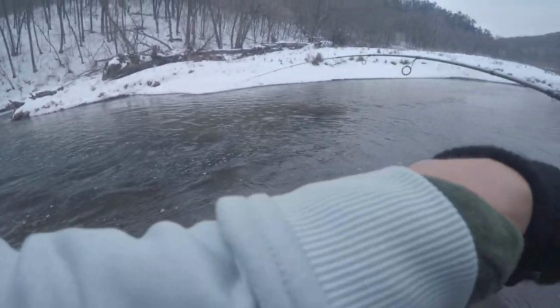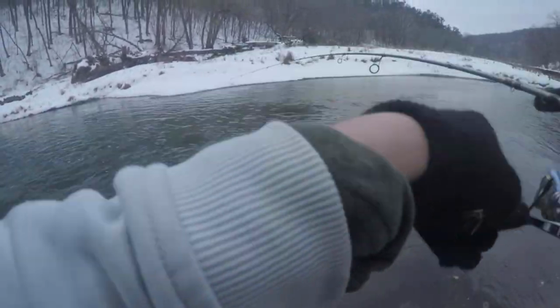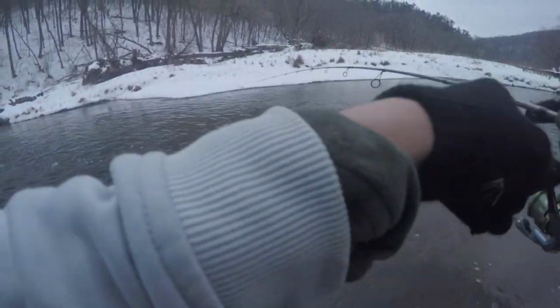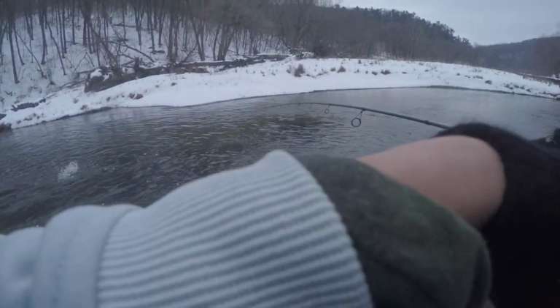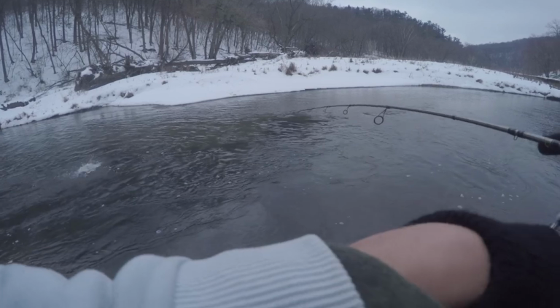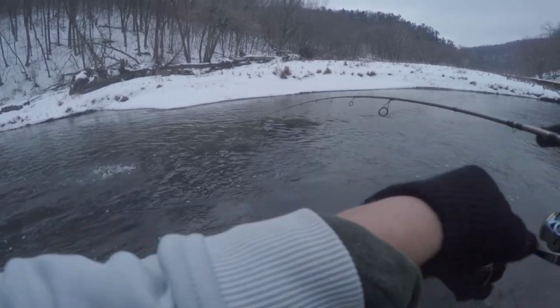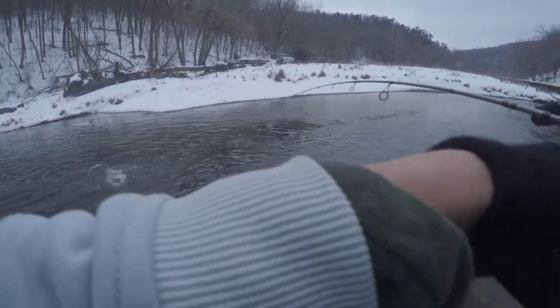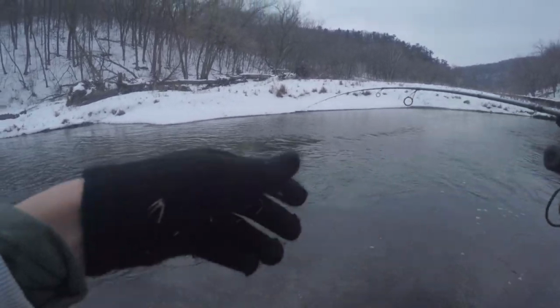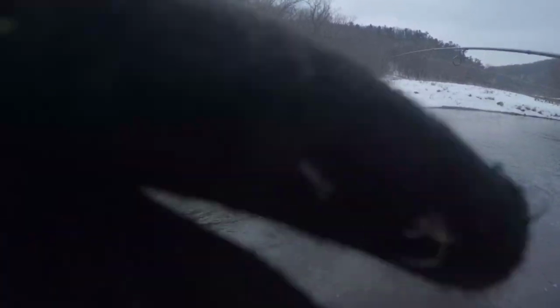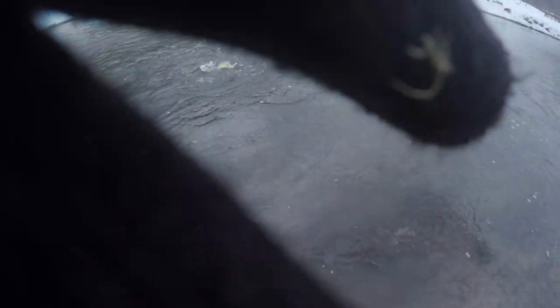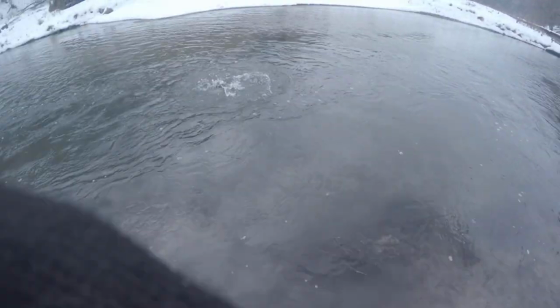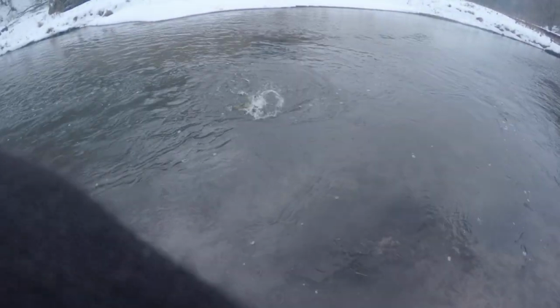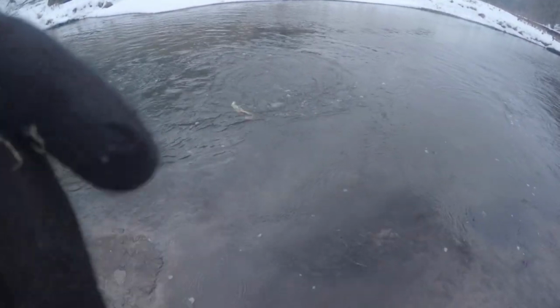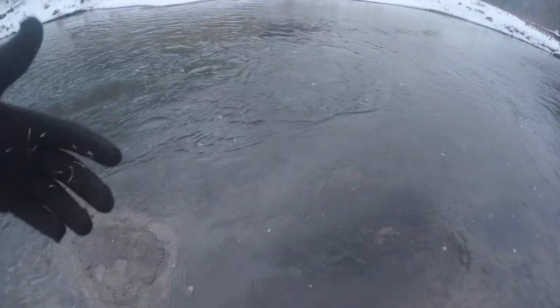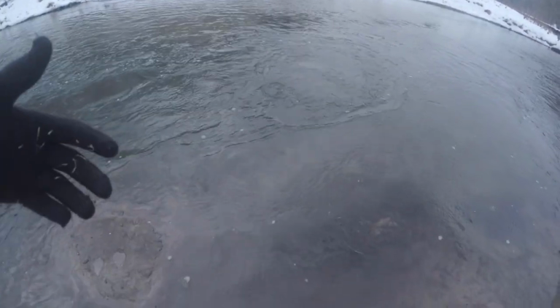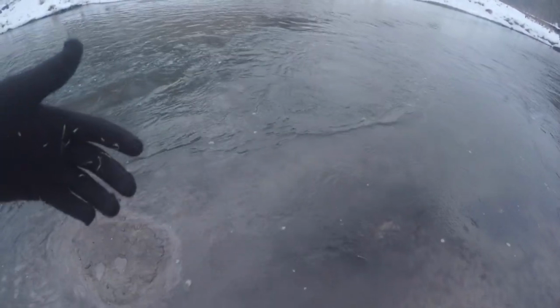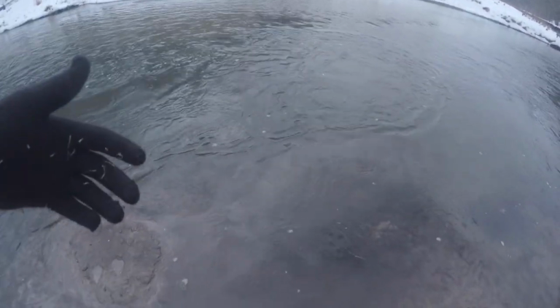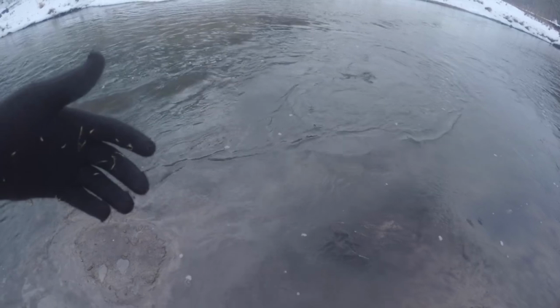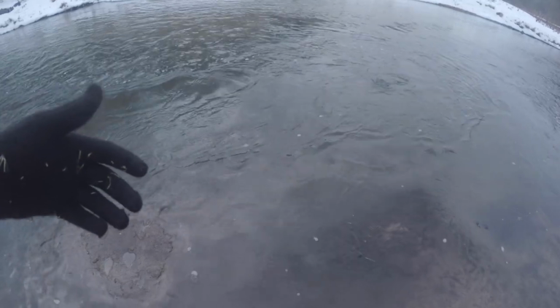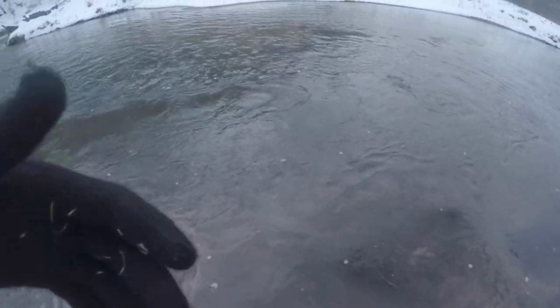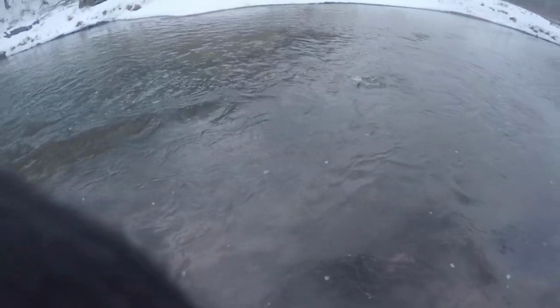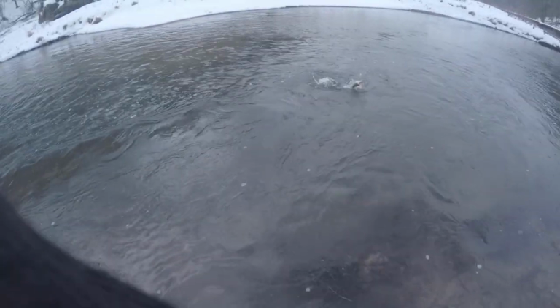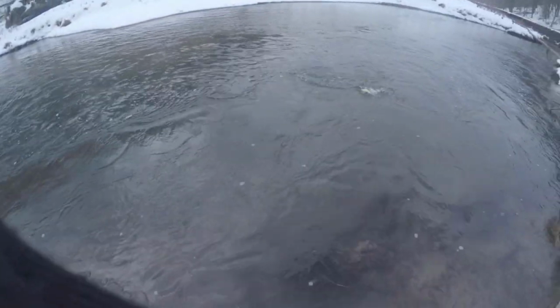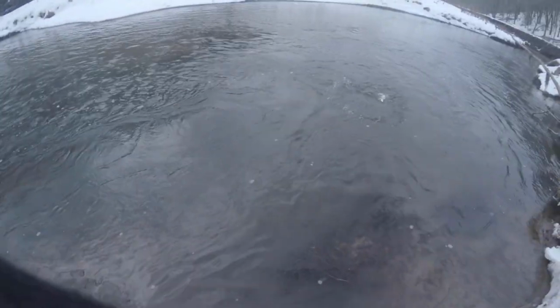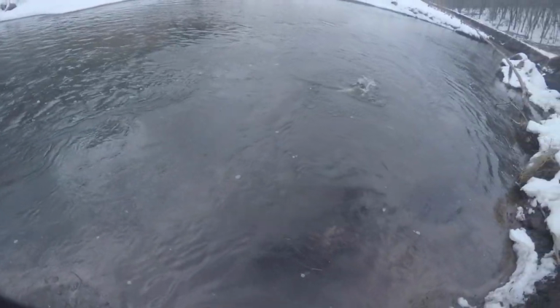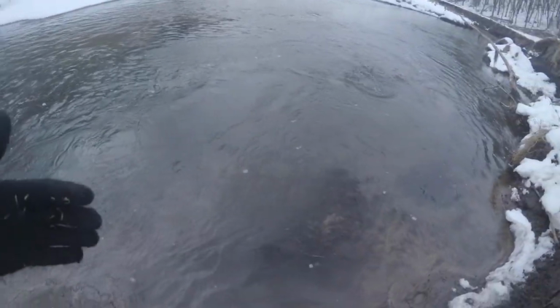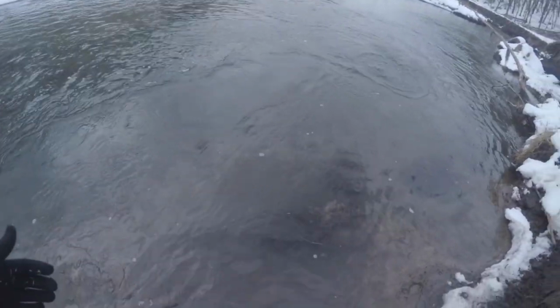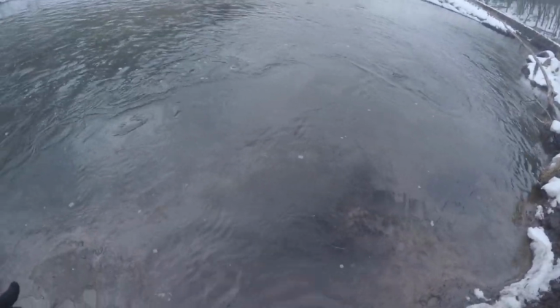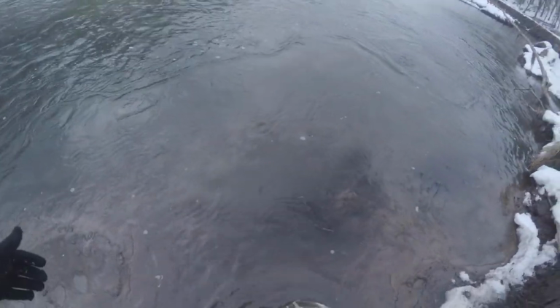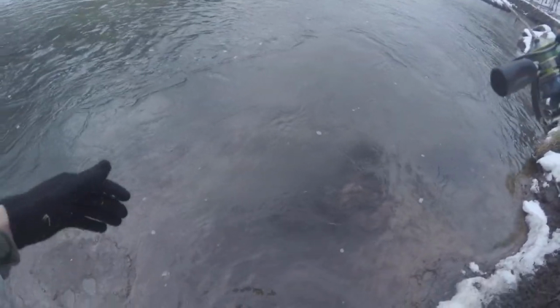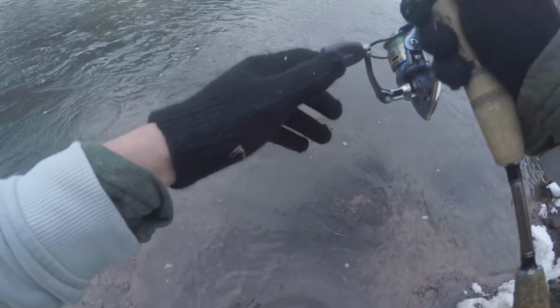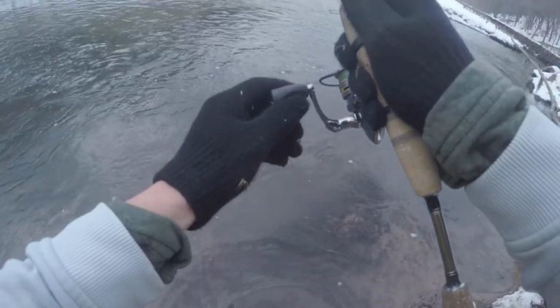Fish! There we go. Oh, that's a nice trout. Oh, this is a pretty one dude. Finally.